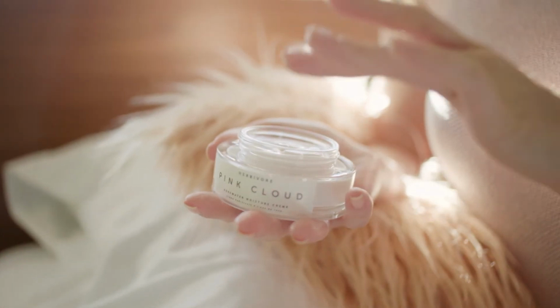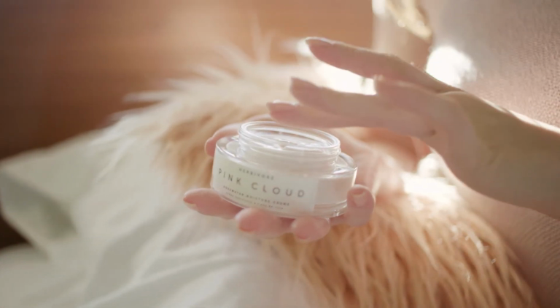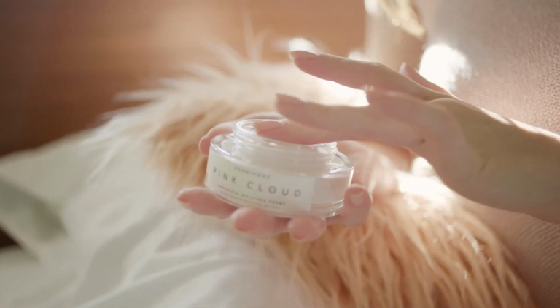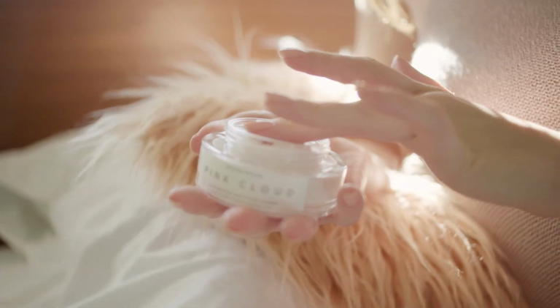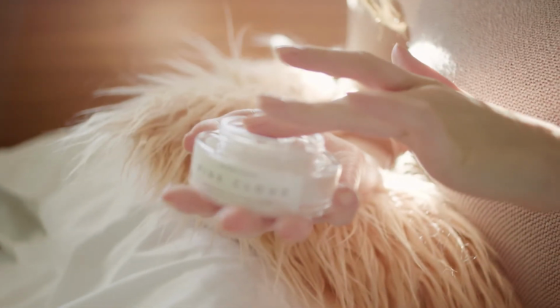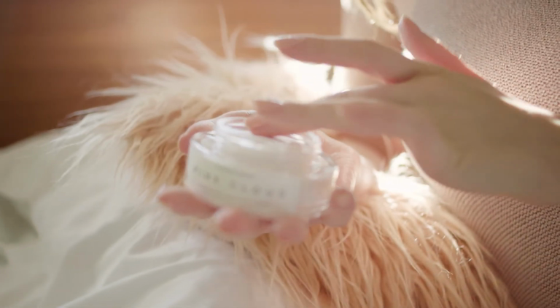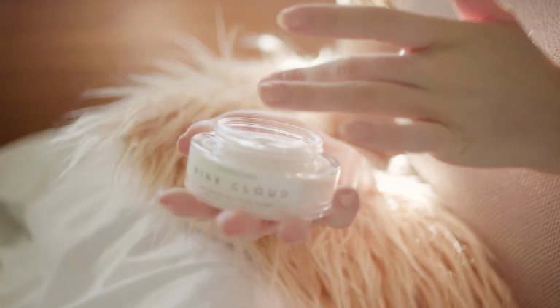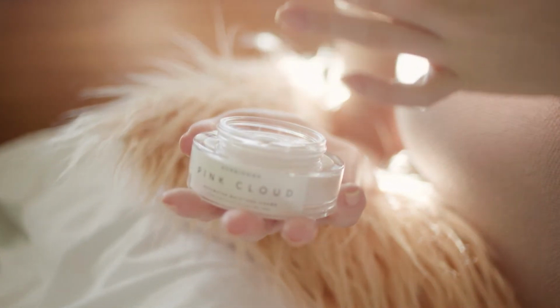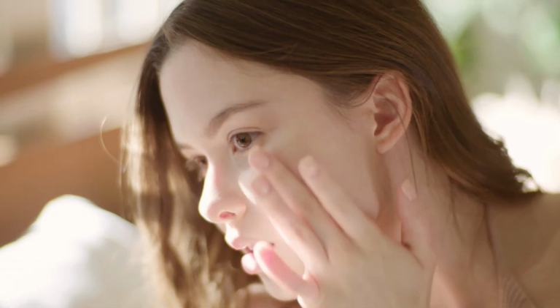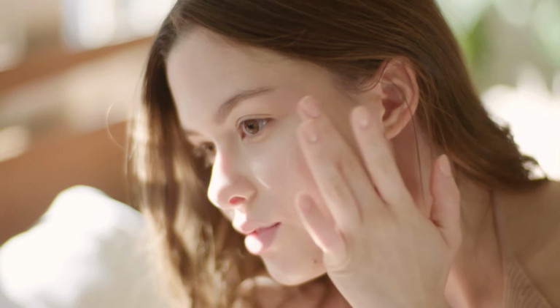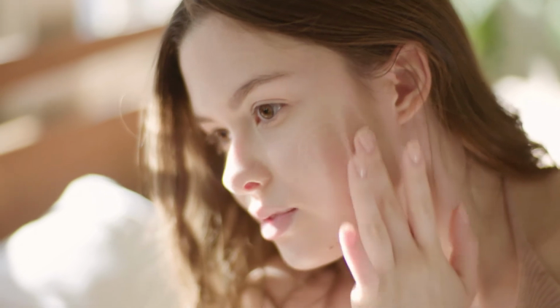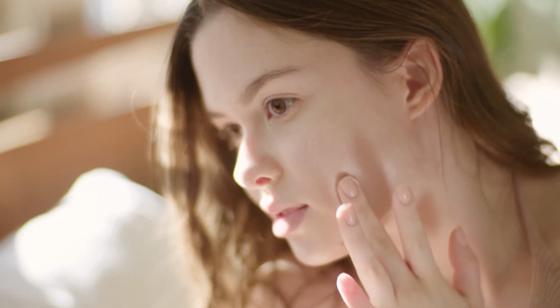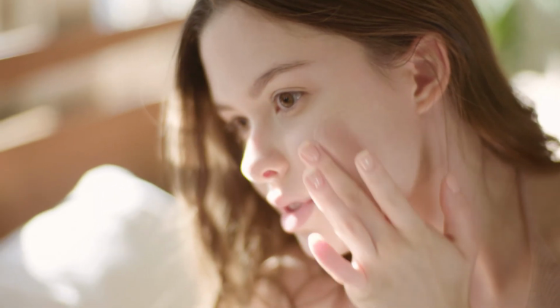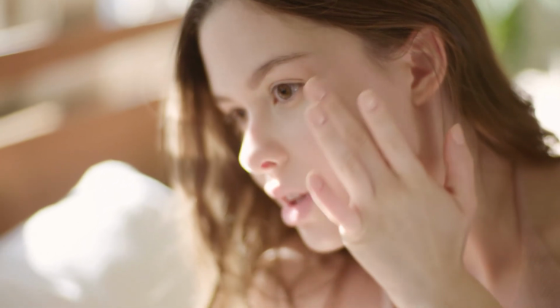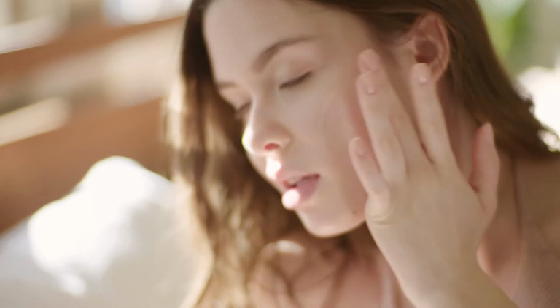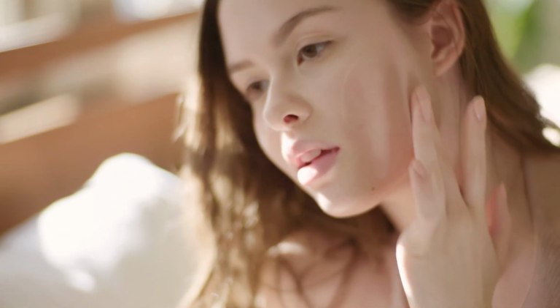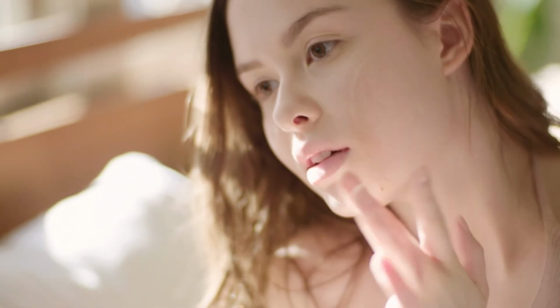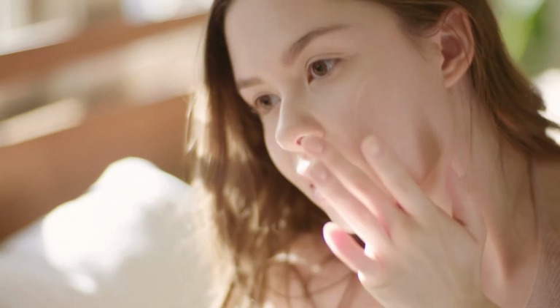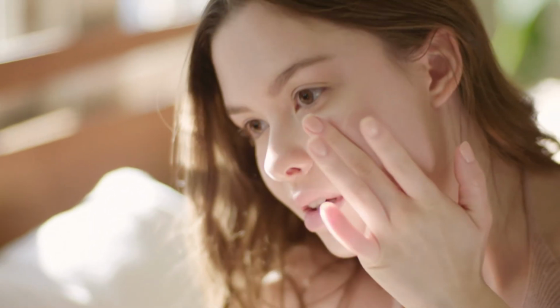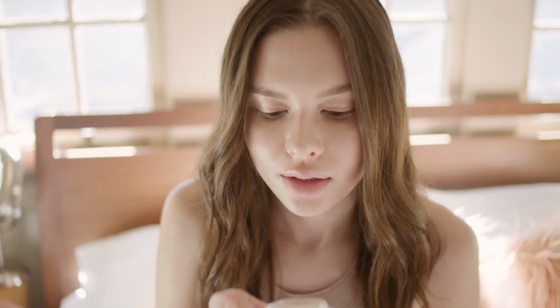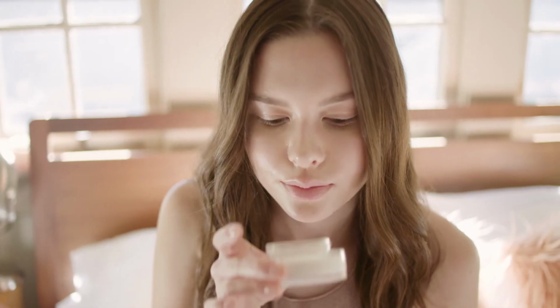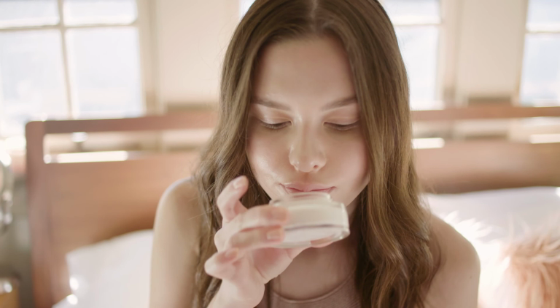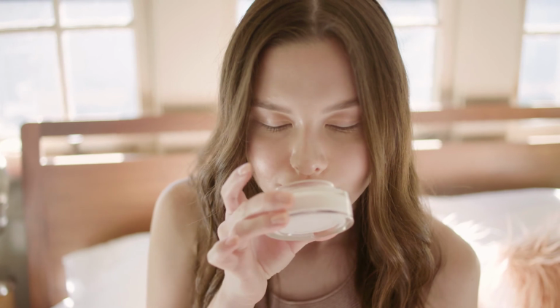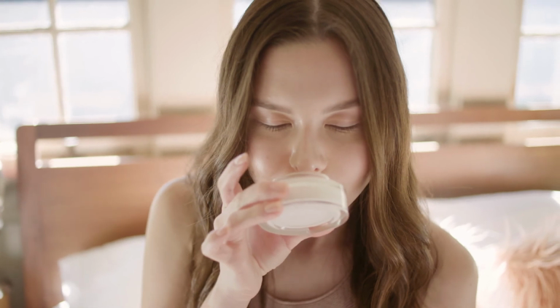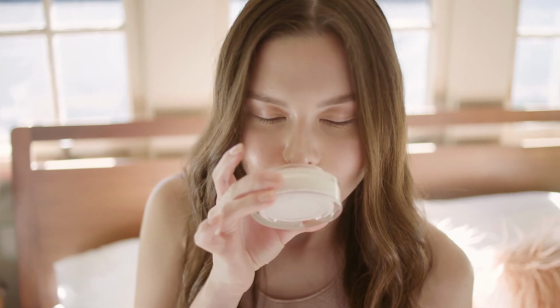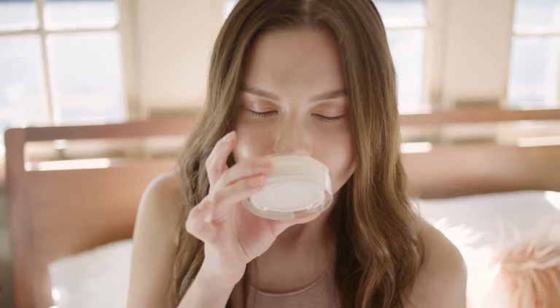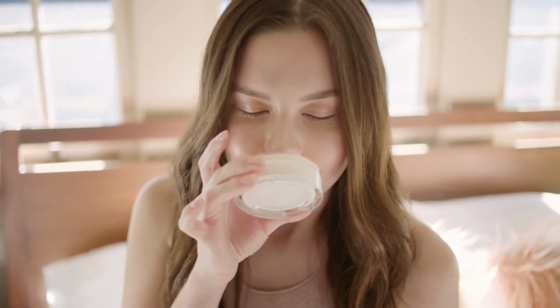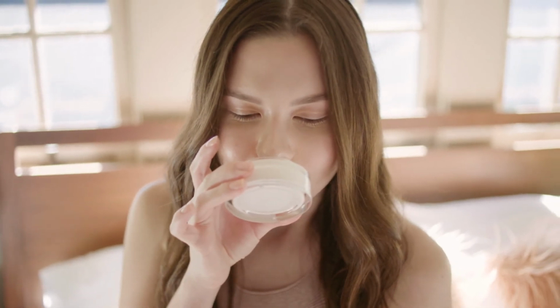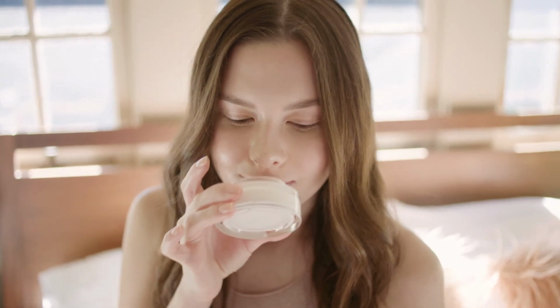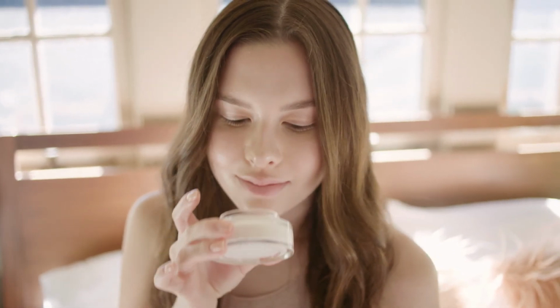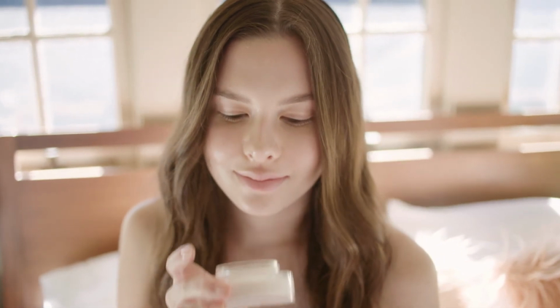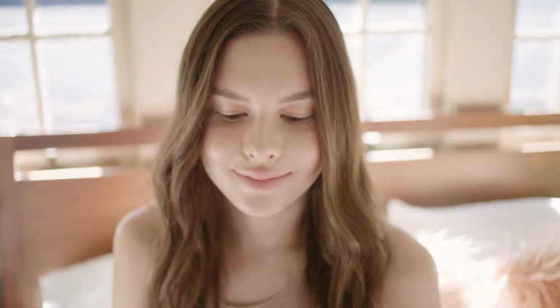Just massage in a bit after cleansing and toning. You'll love the rose water scent and the lightweight, velvety texture that melts into skin. So it's perfect to use day and night, under makeup, over serums, or just wear it on its own.